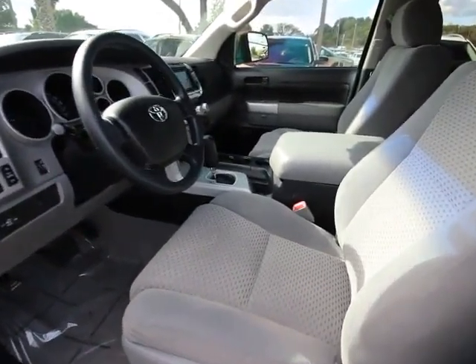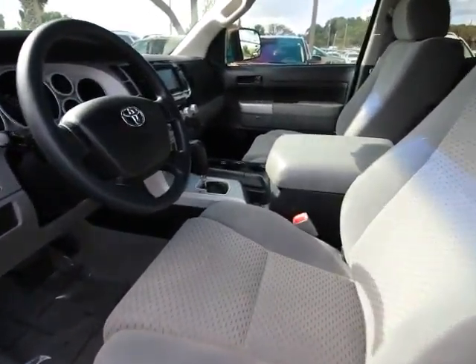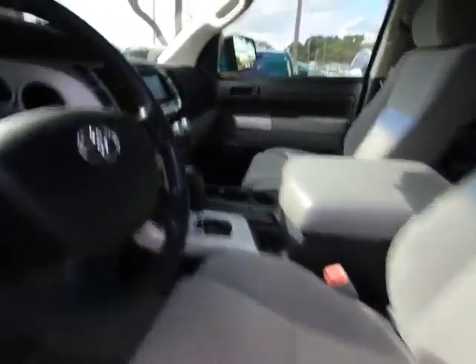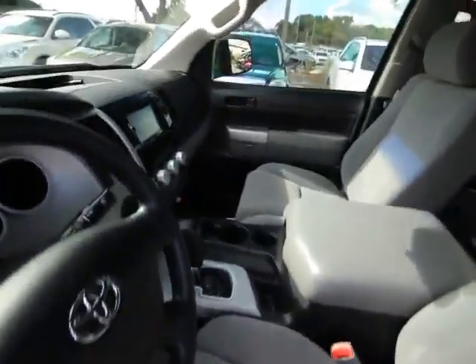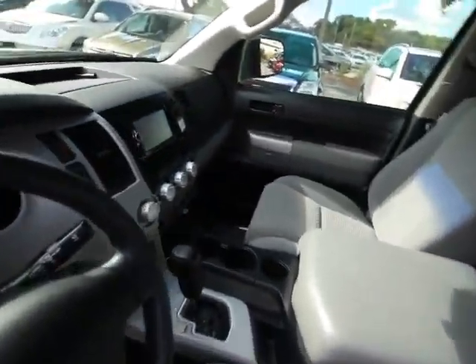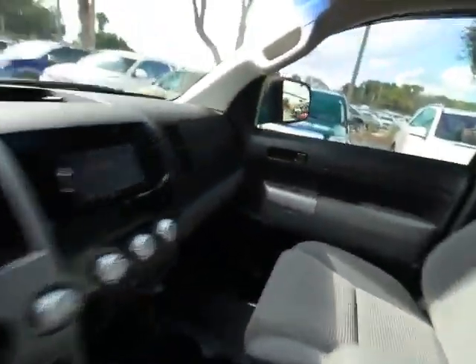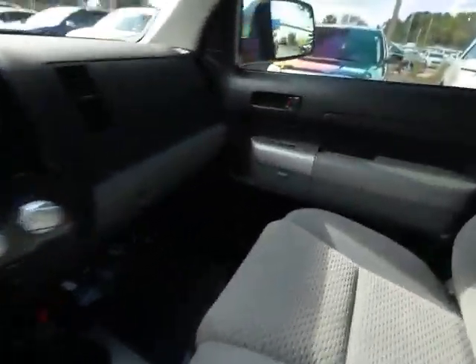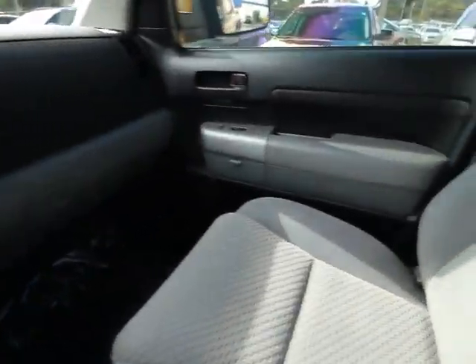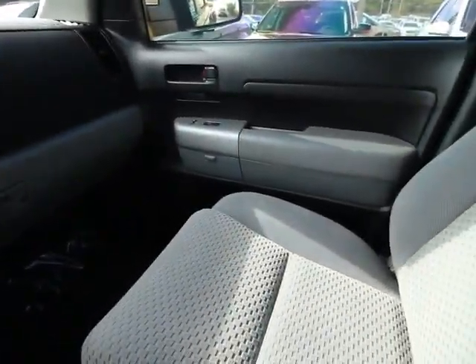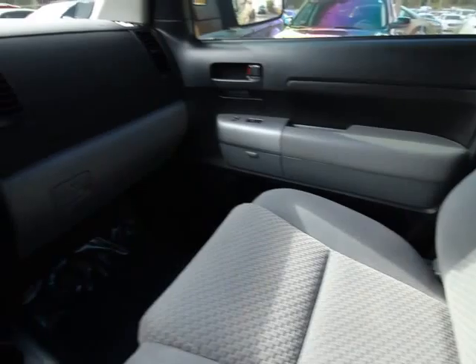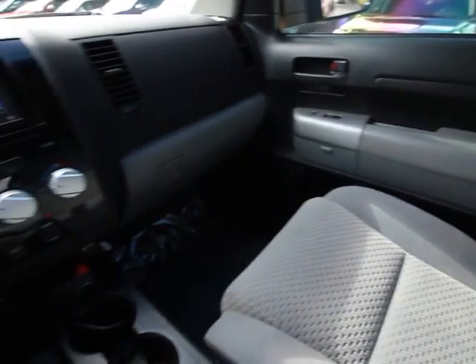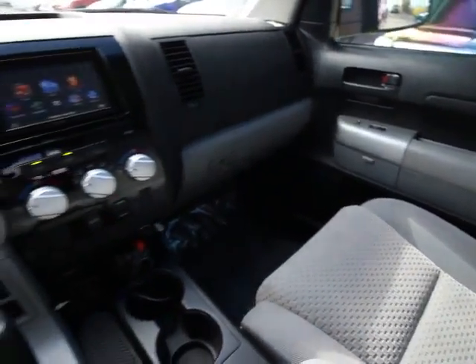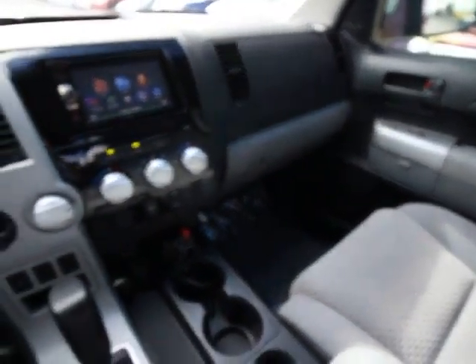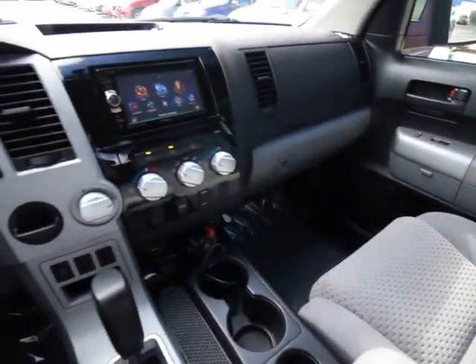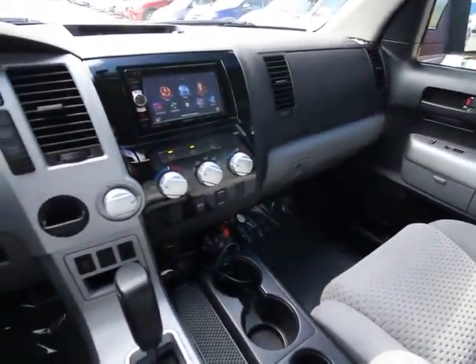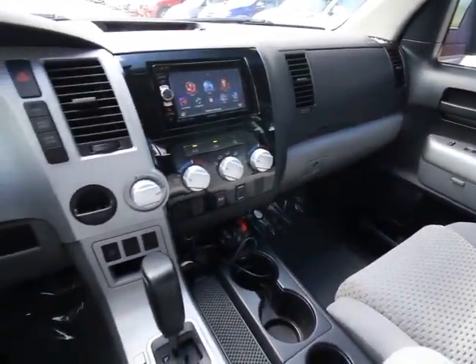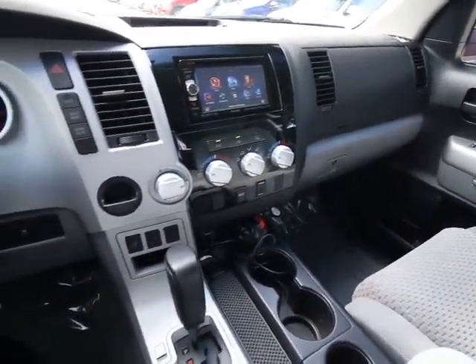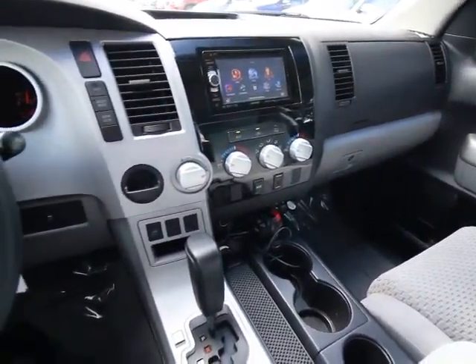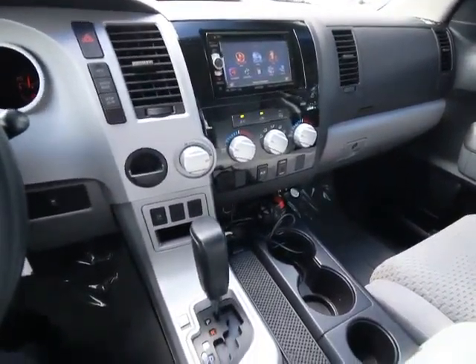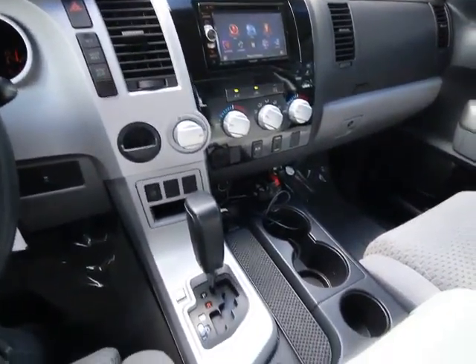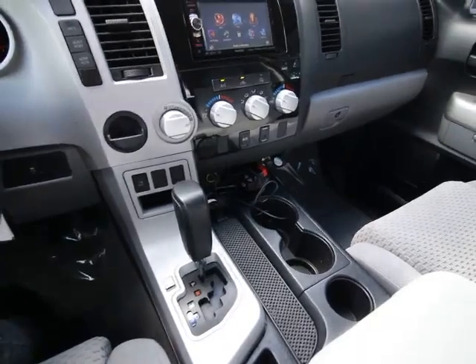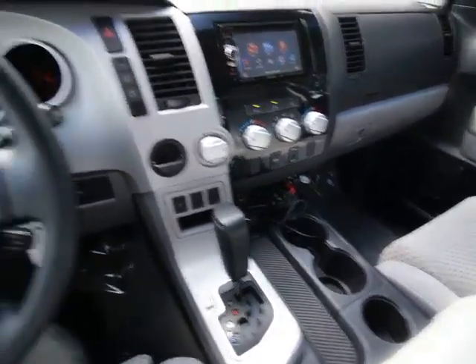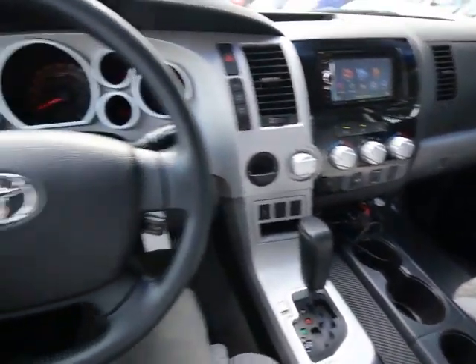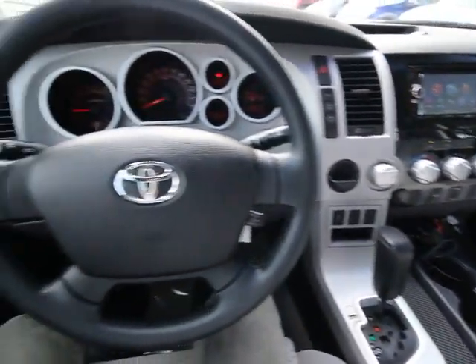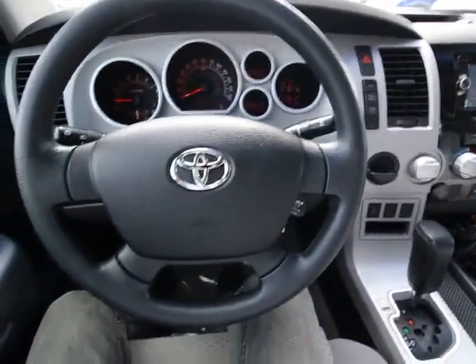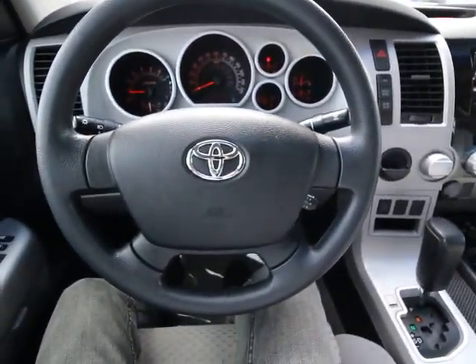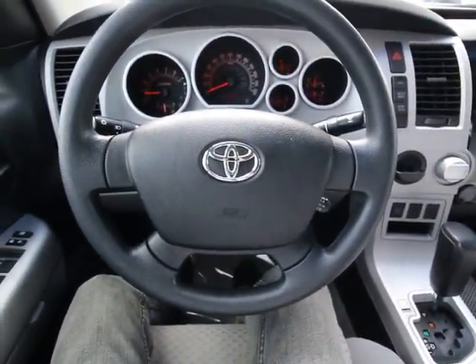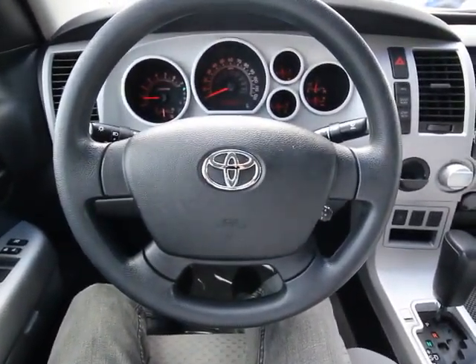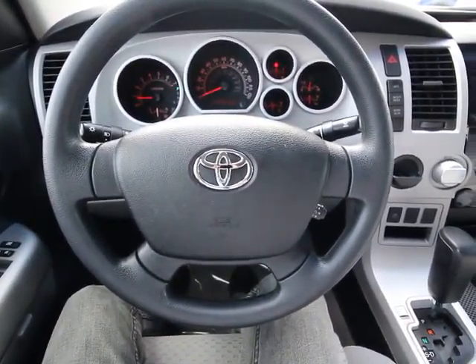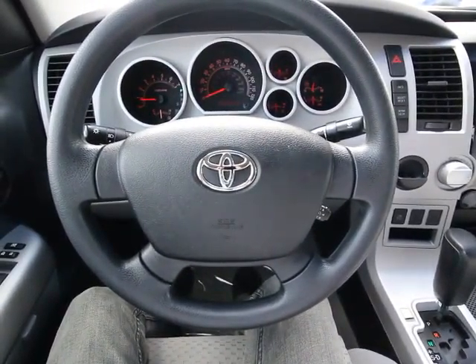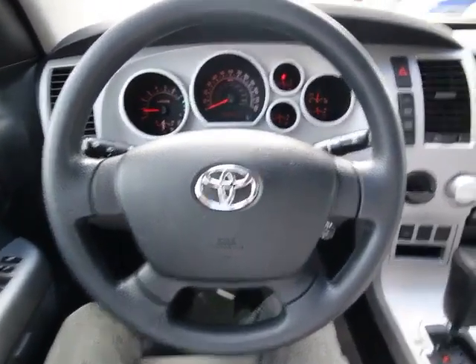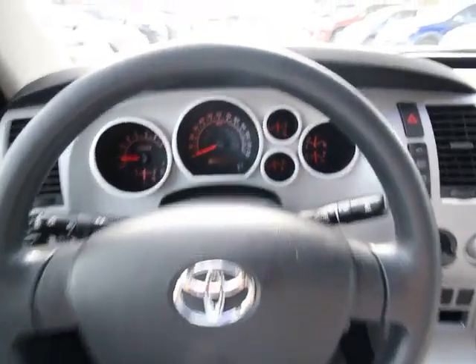Power windows, brake assist, panic alarm, tachometer, remote keyless entry, overhead console, front reading lamp, tilt steering wheel, driver vanity mirror, passenger vanity mirror, speed control, low tire pressure warning.